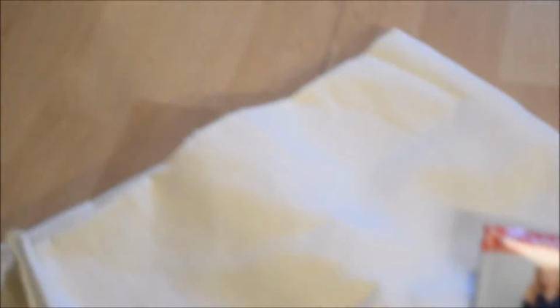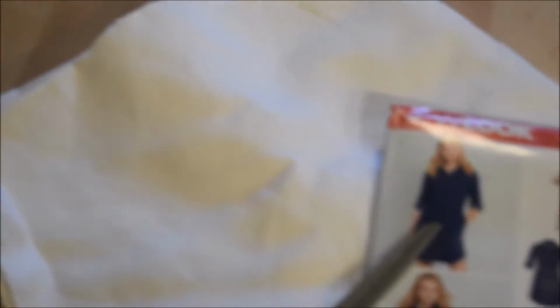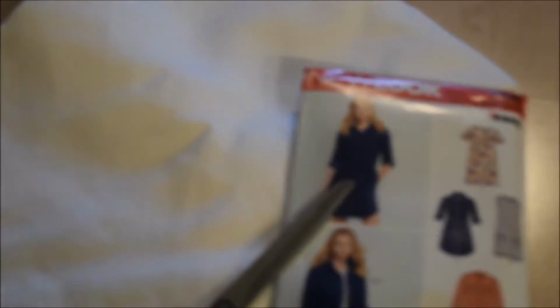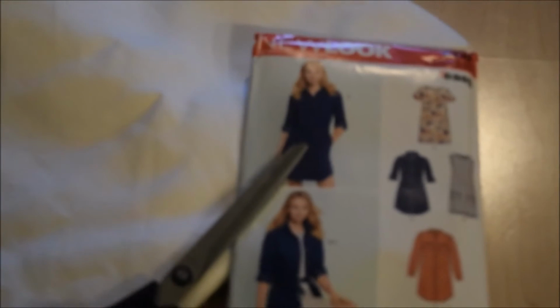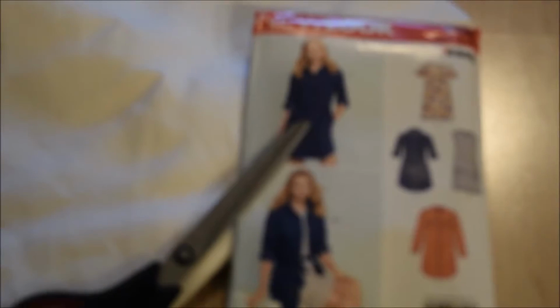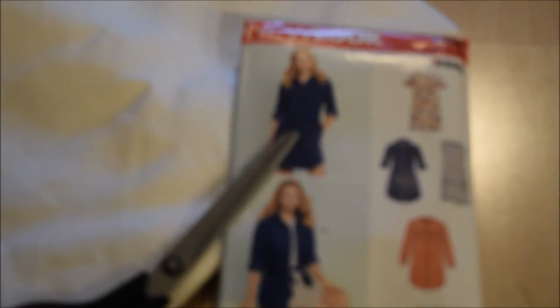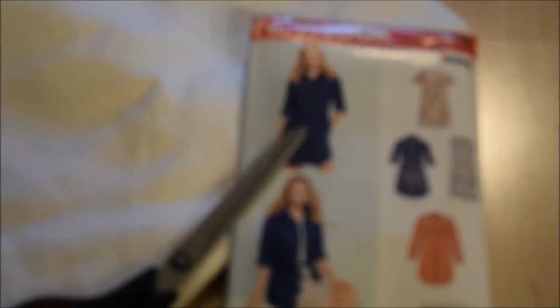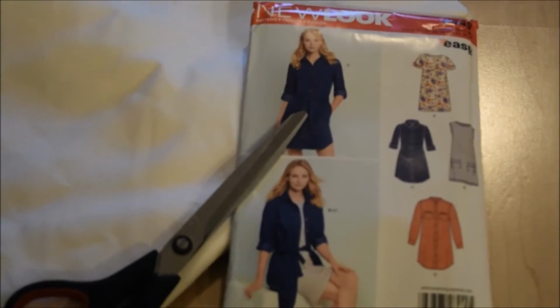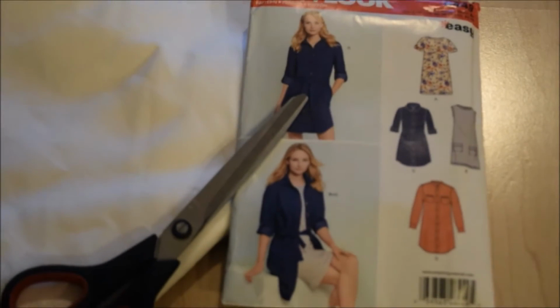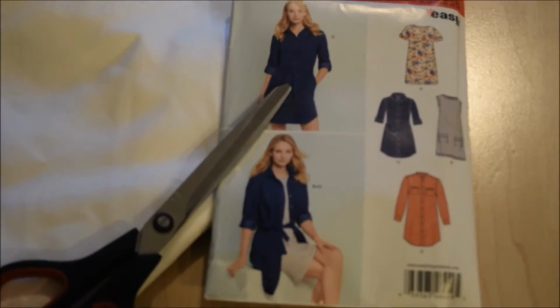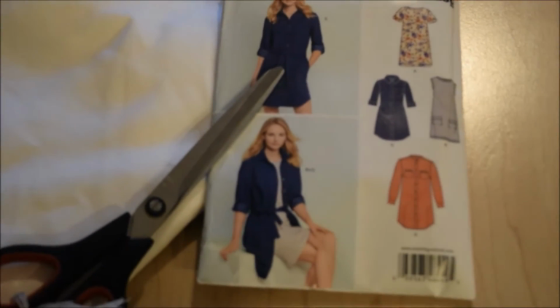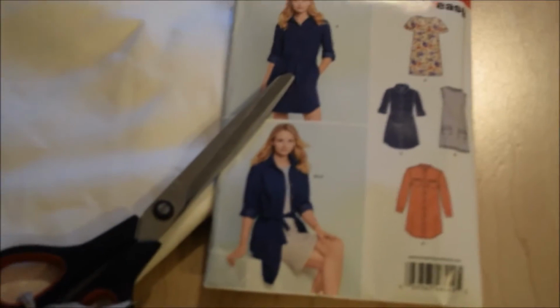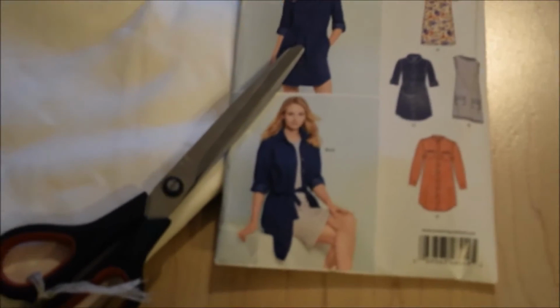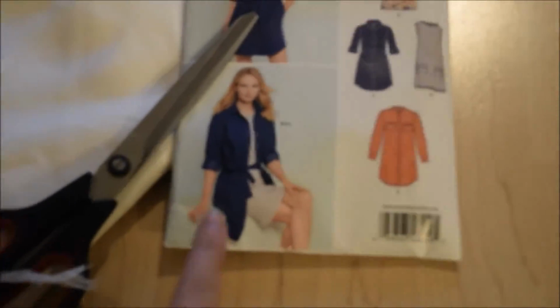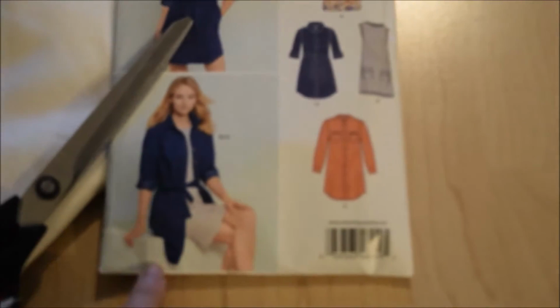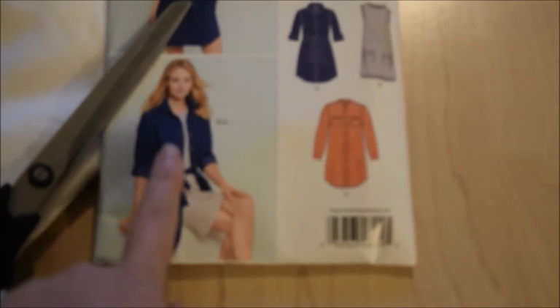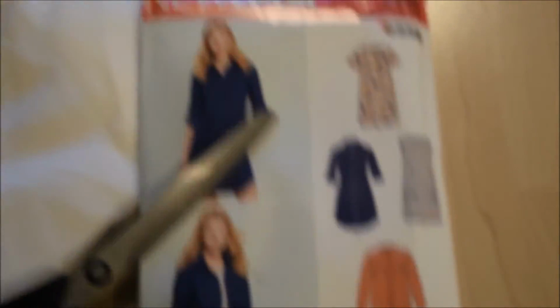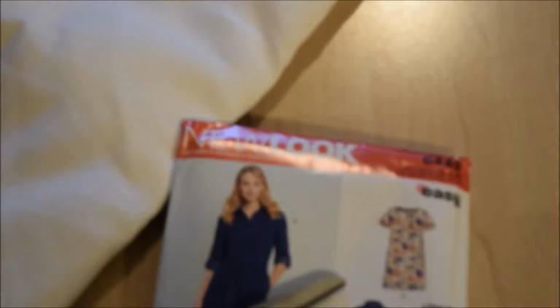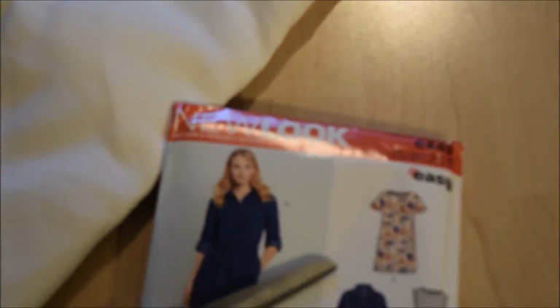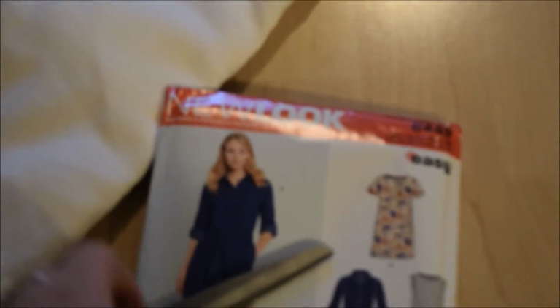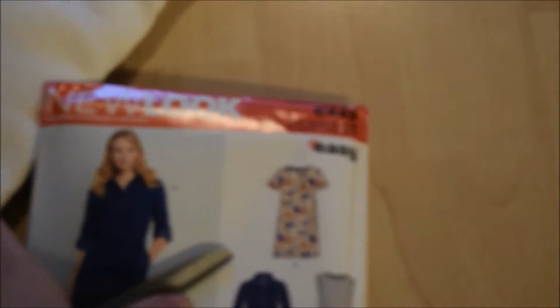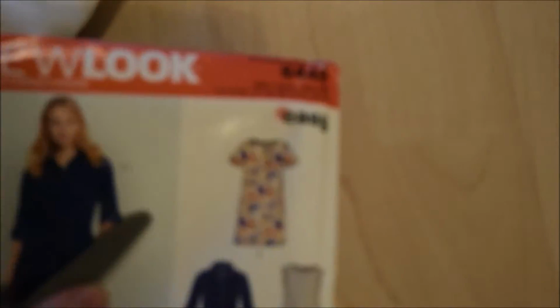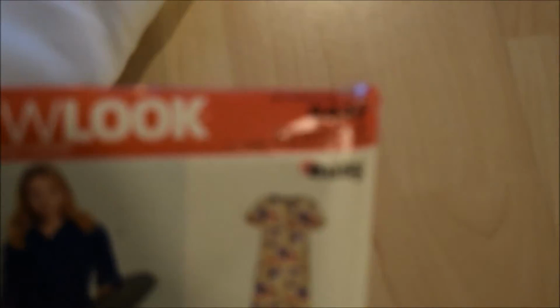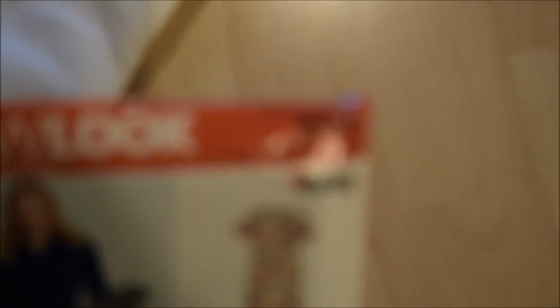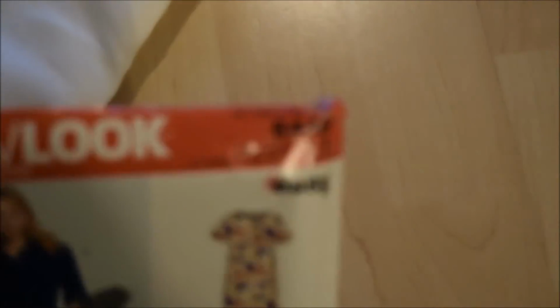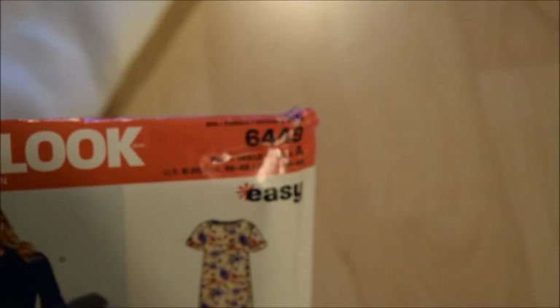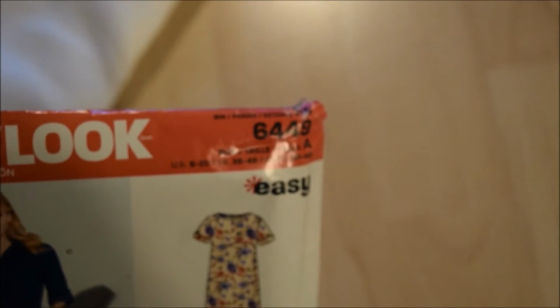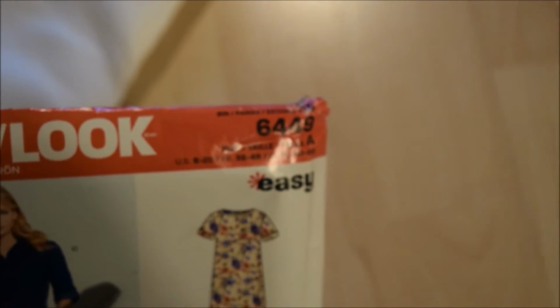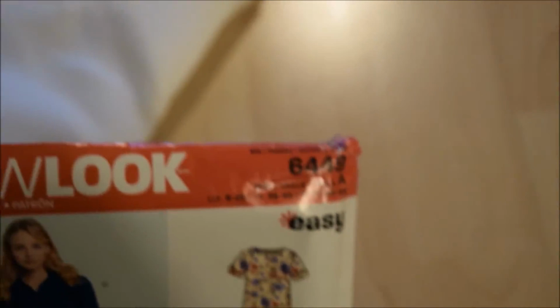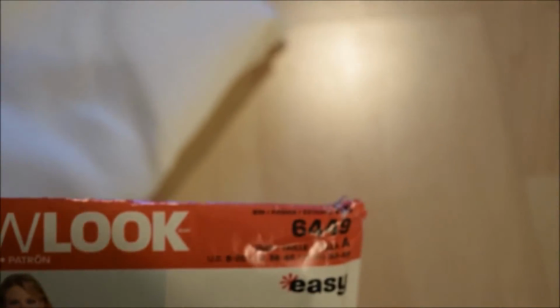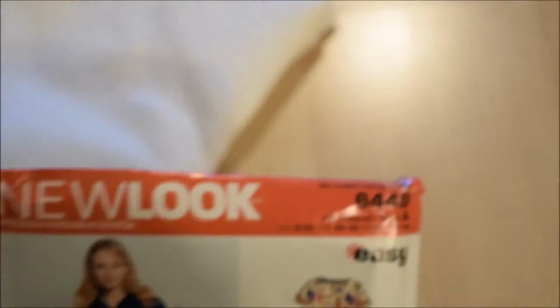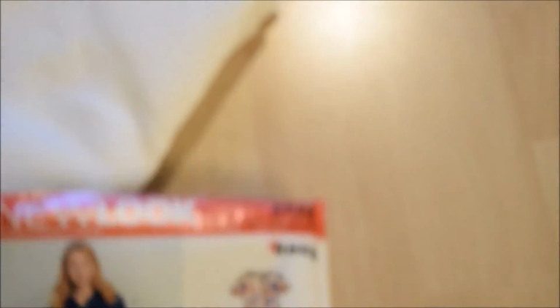What I'm going to do today is cut our pattern. This is a New Look pattern, number 6449.